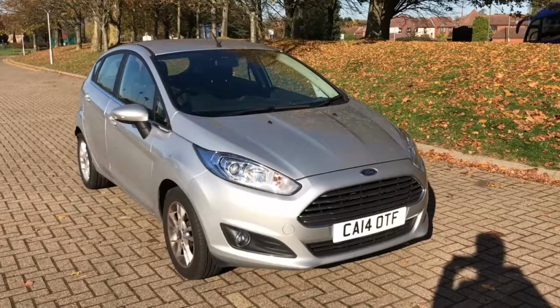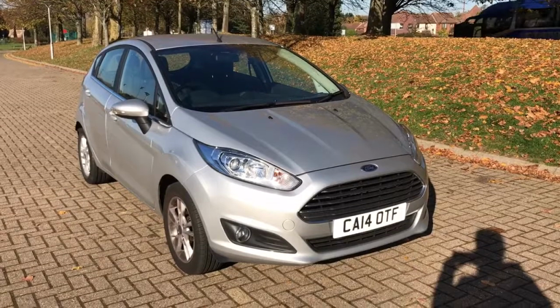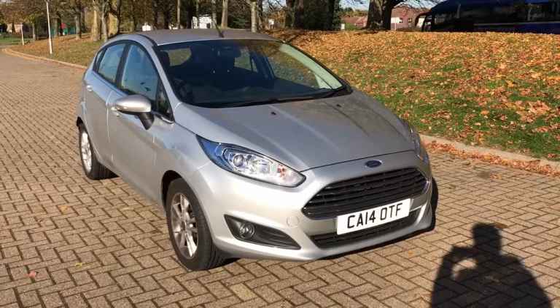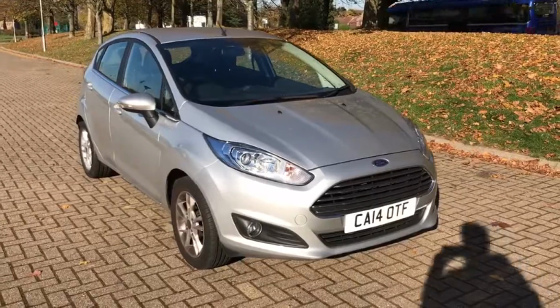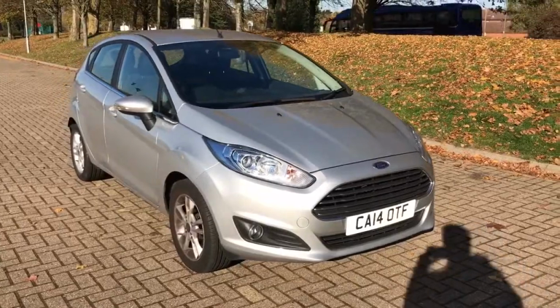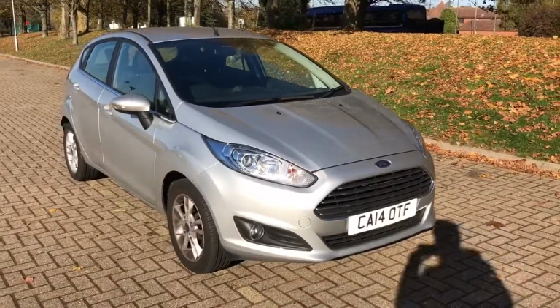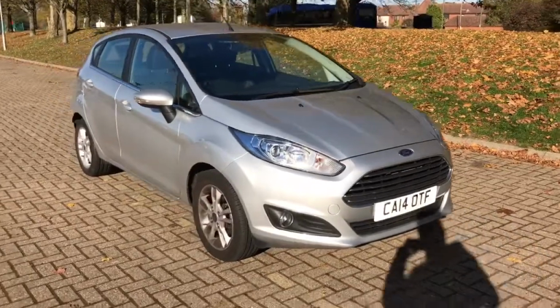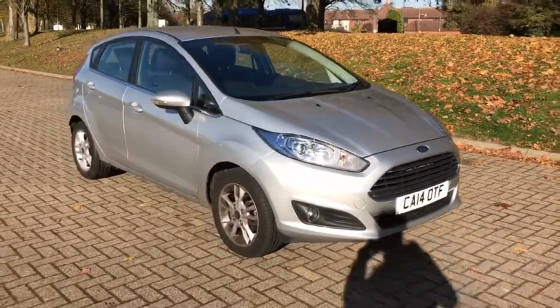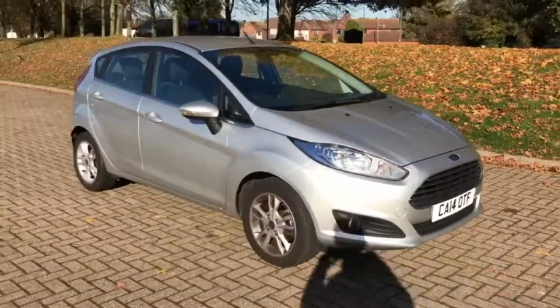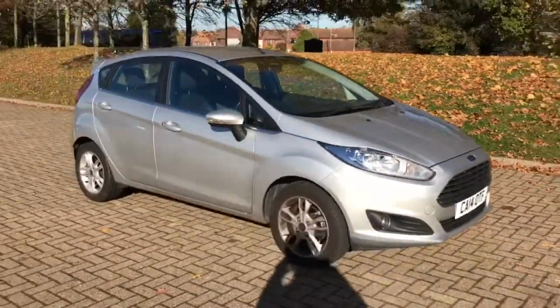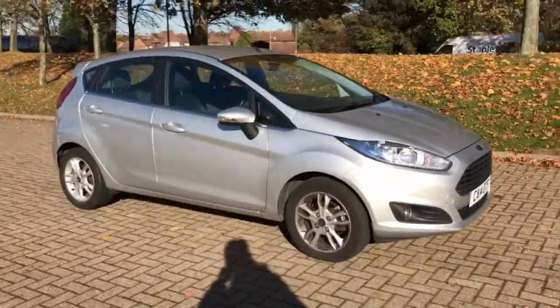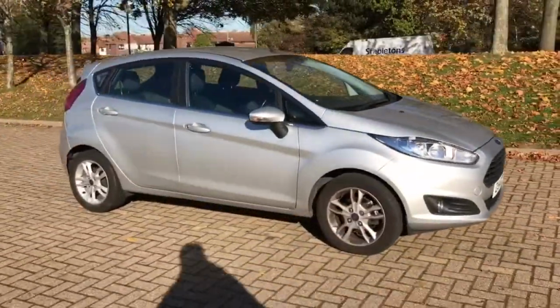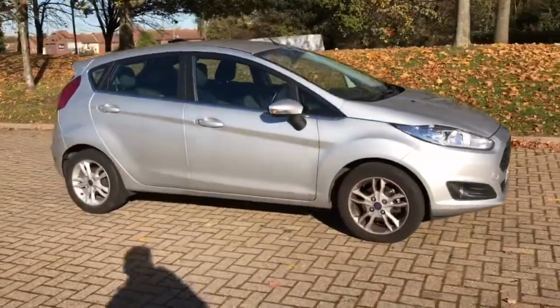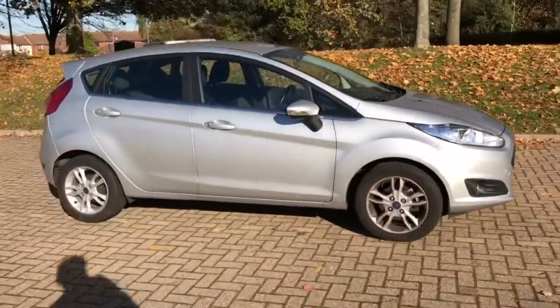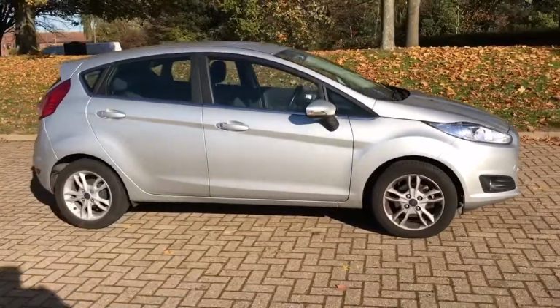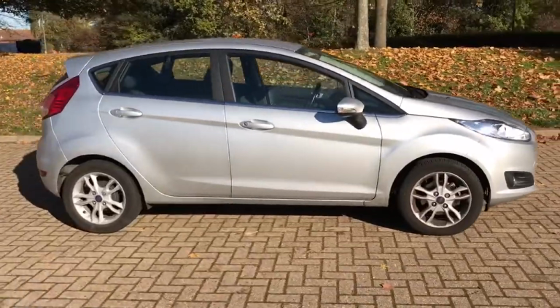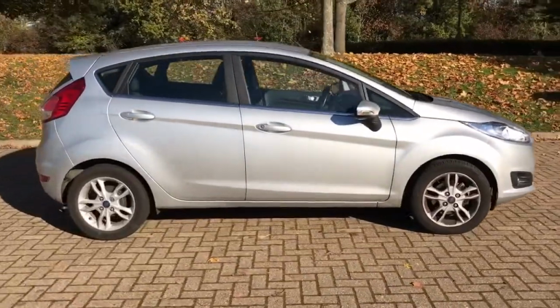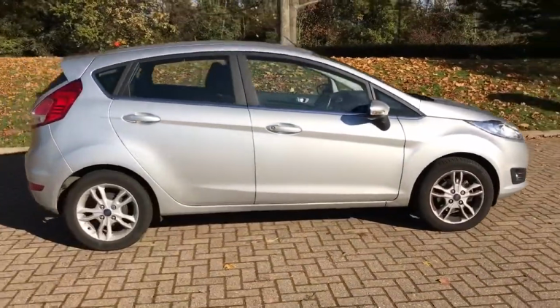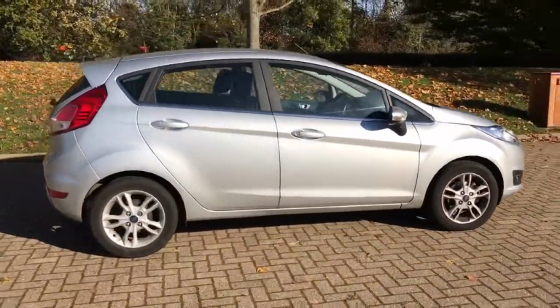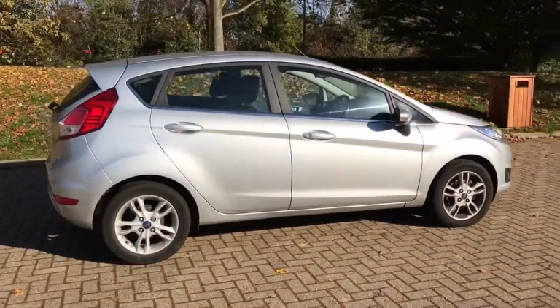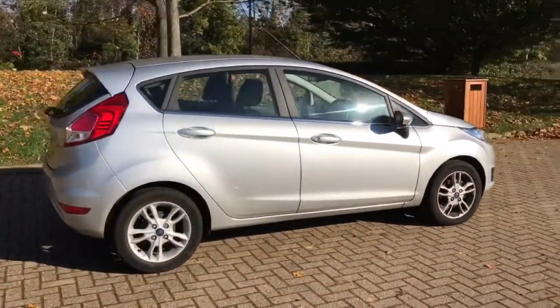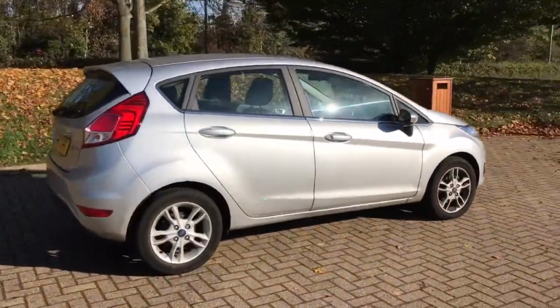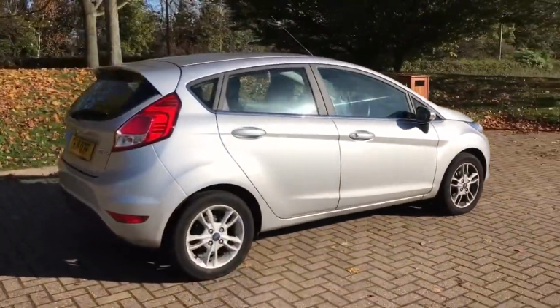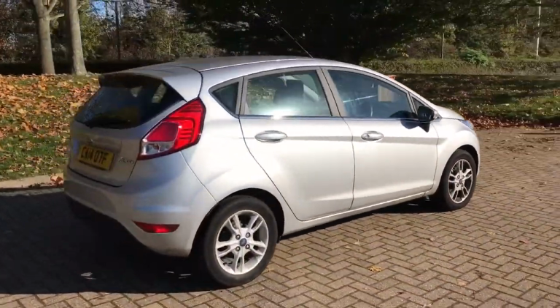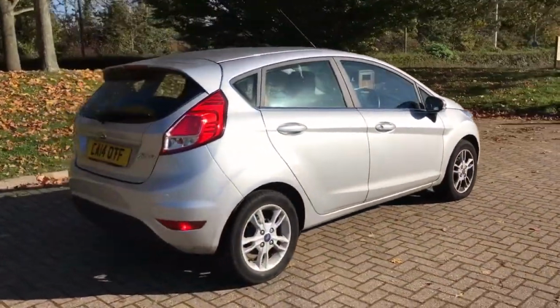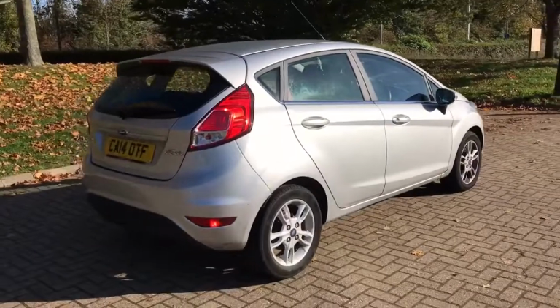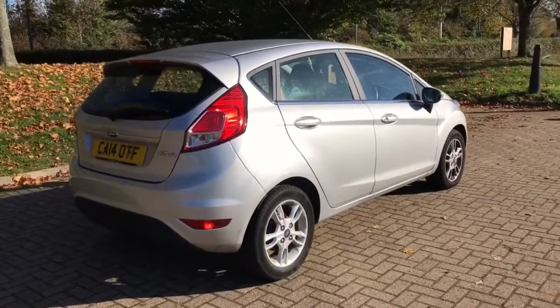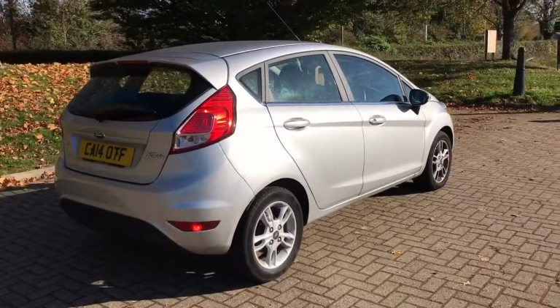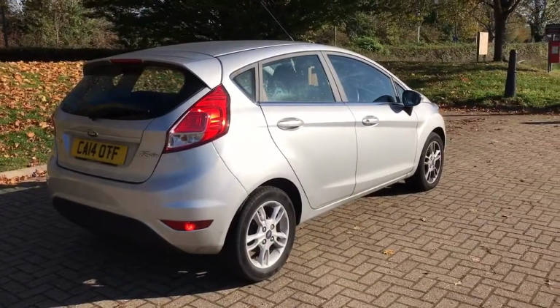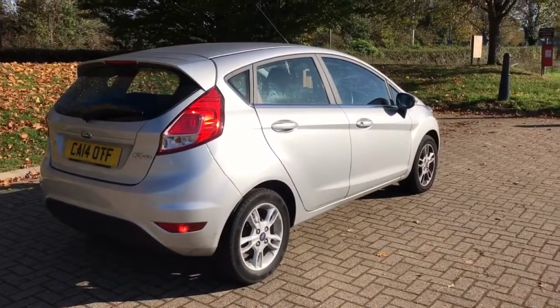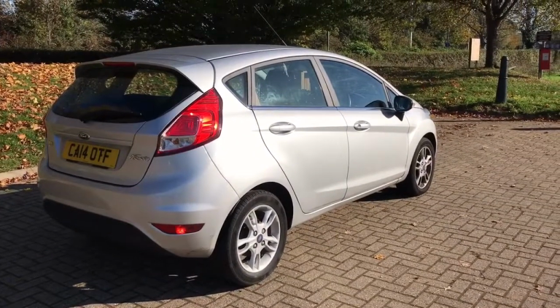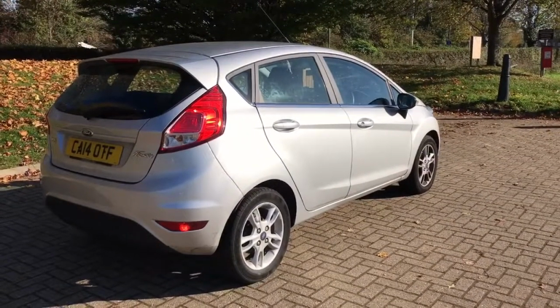Here we have the Ford Fiesta ZTEC on a 14 plate. I'm going to show you around the outside of the car first of all, and then we'll hop in and I'll run through a few controls on the inside. As you'll see from the outside, it's a five door car with alloy wheels. Let's start off inside the boot and then we can work around the rest of the car from there.